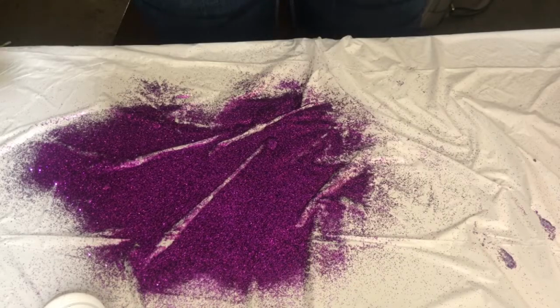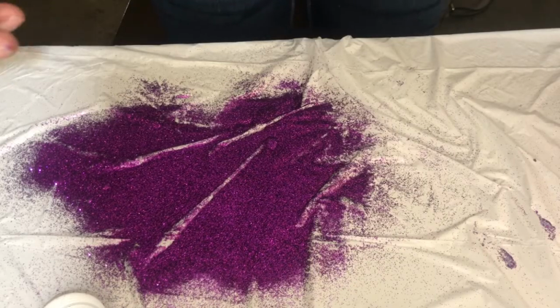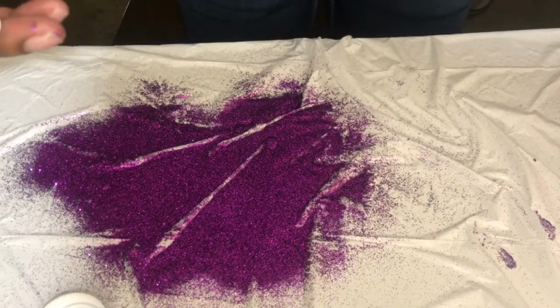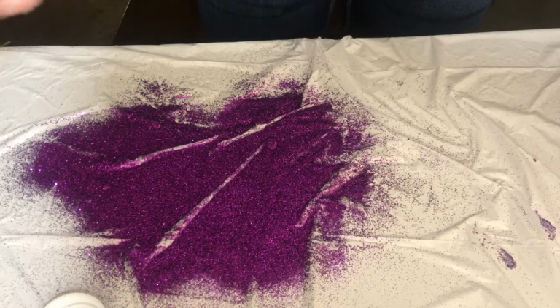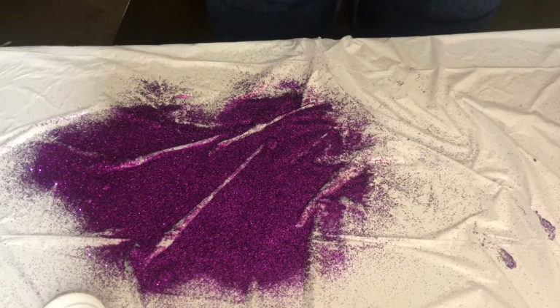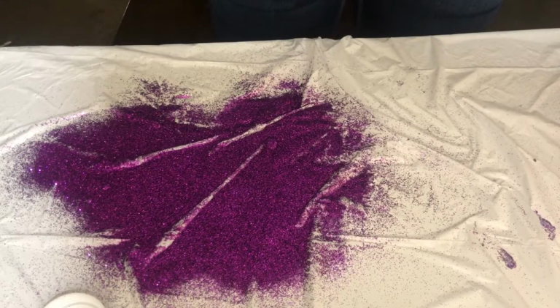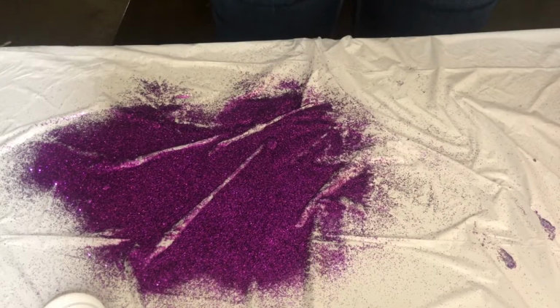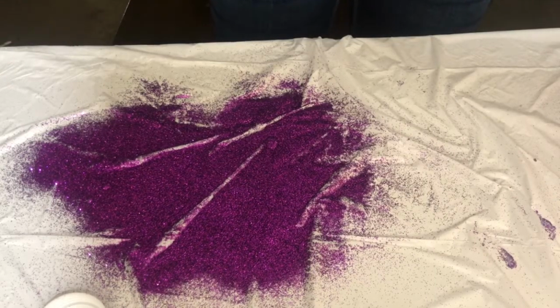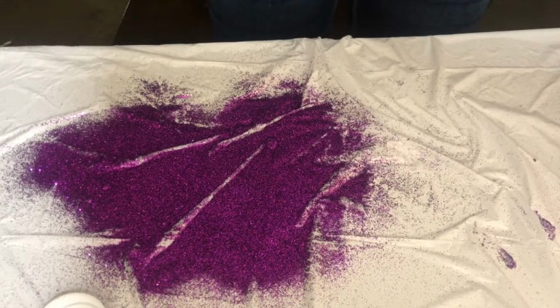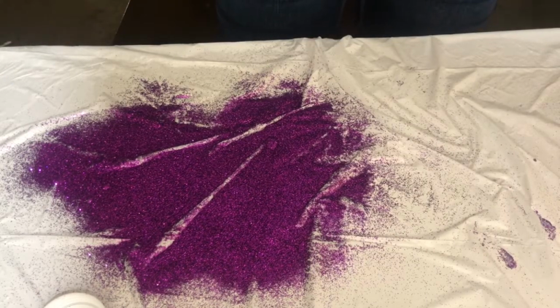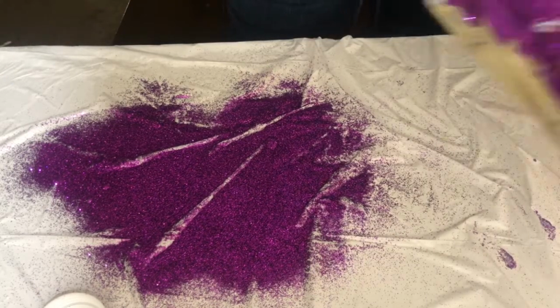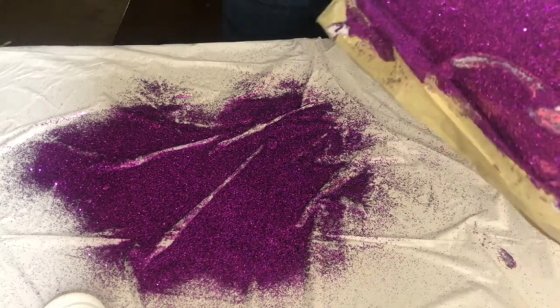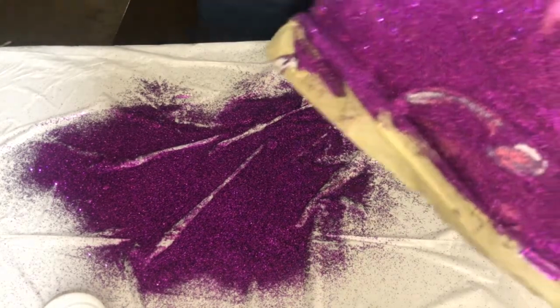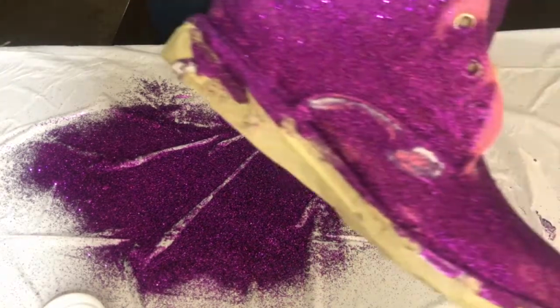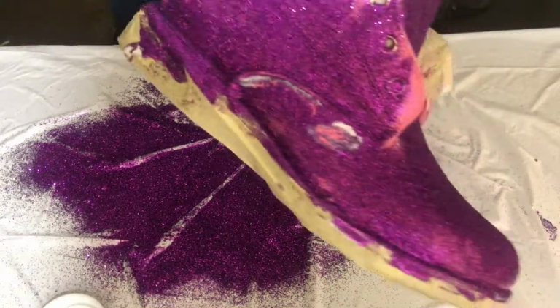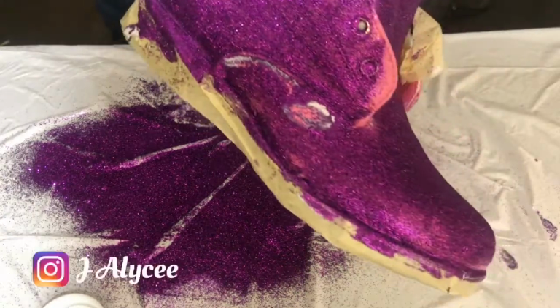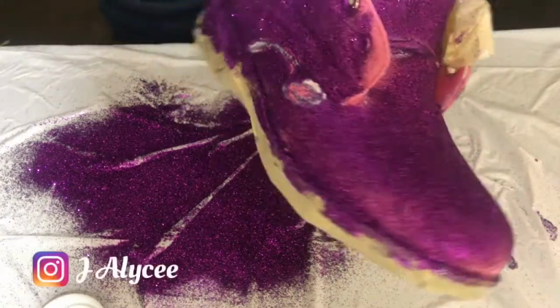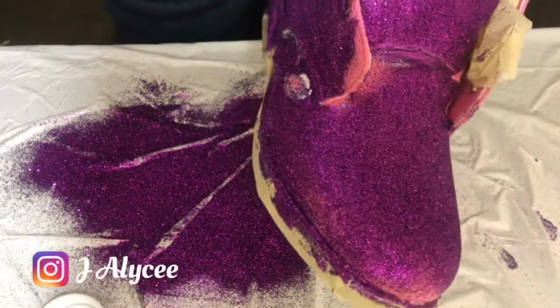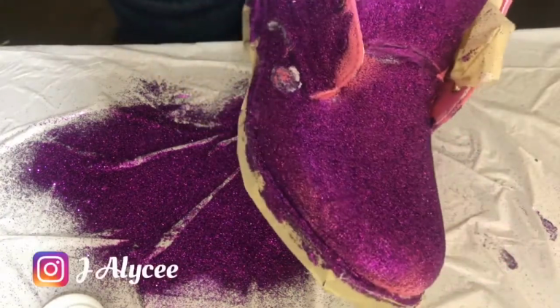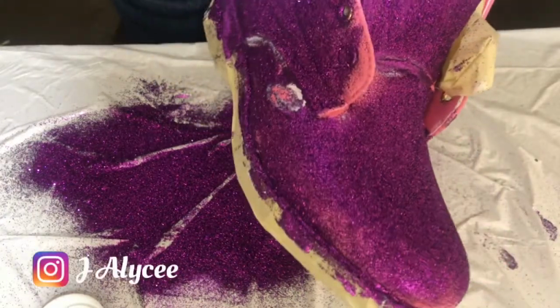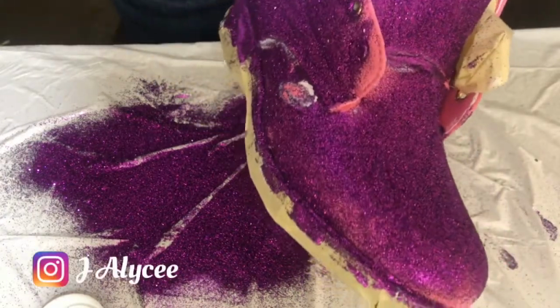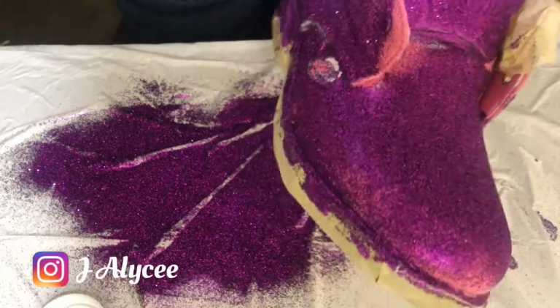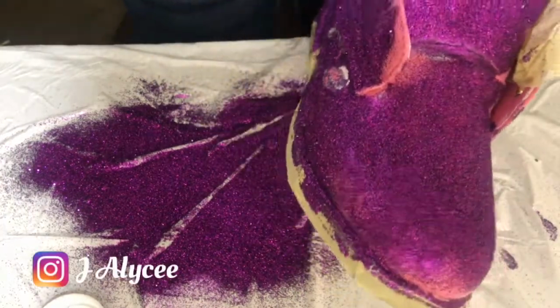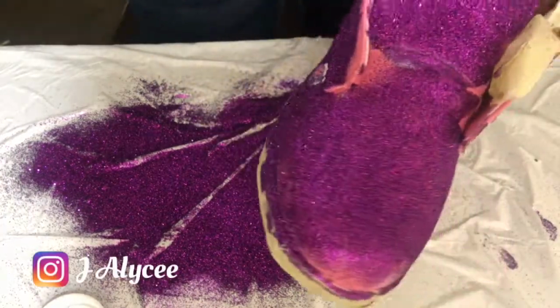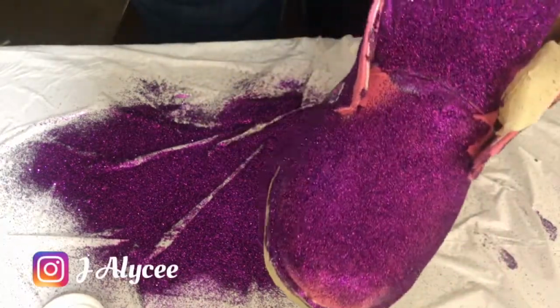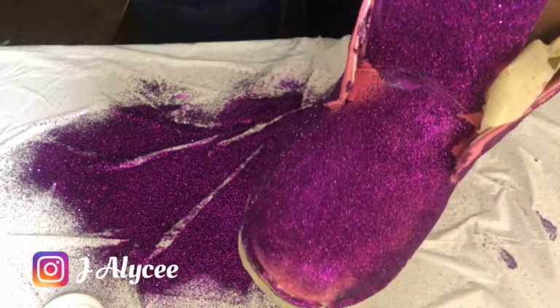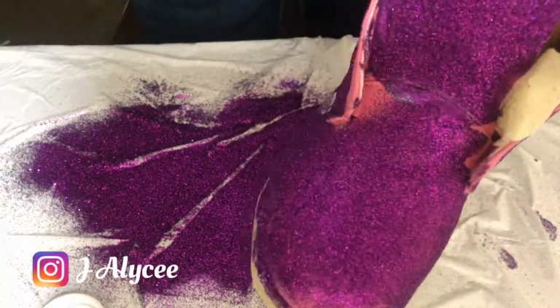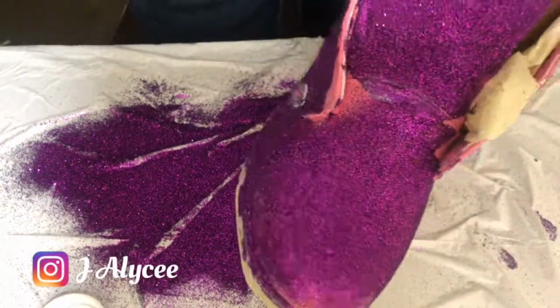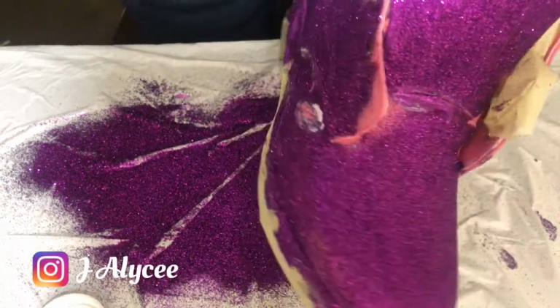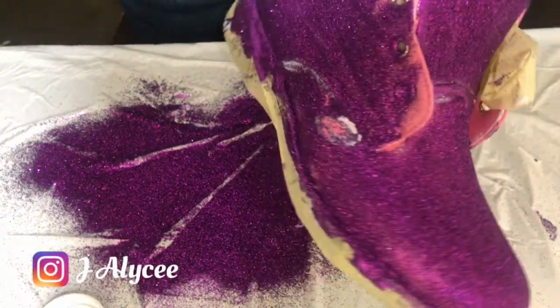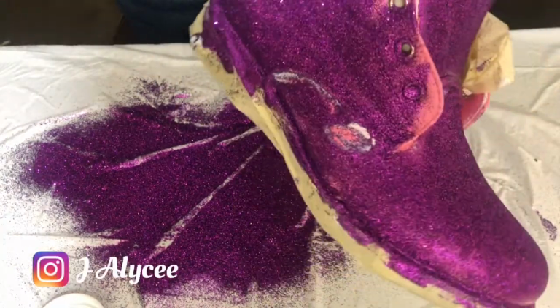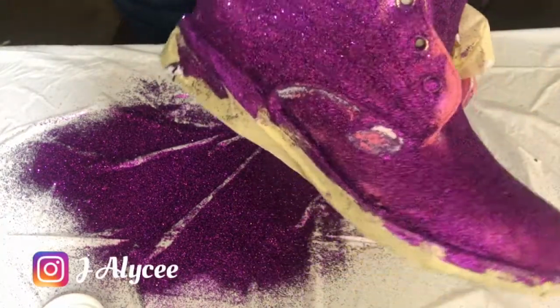Alright y'all, I do apologize for the angle I had it at. This here is a way better angle, but we're just gonna keep moving.